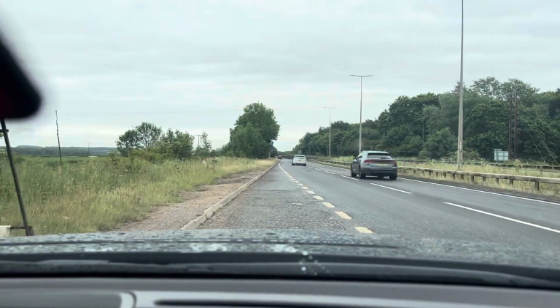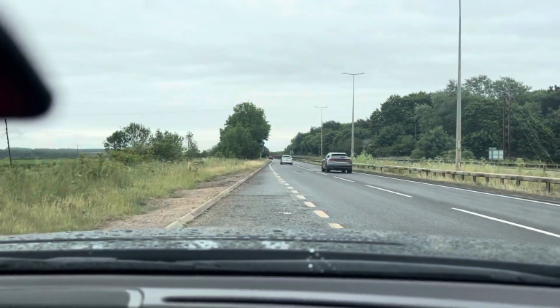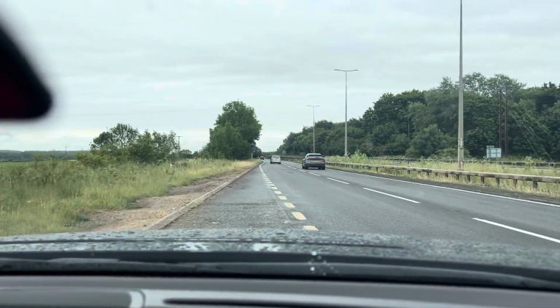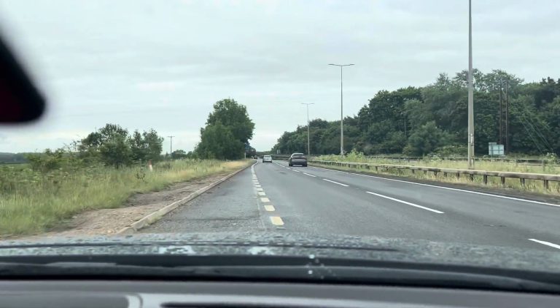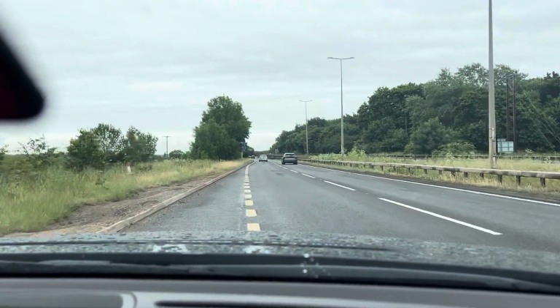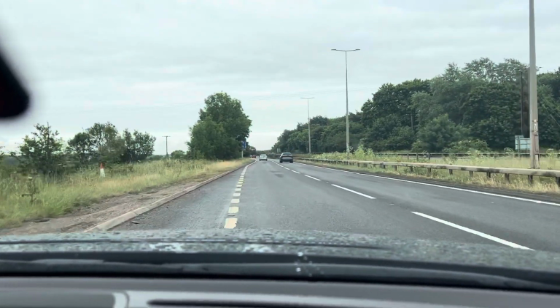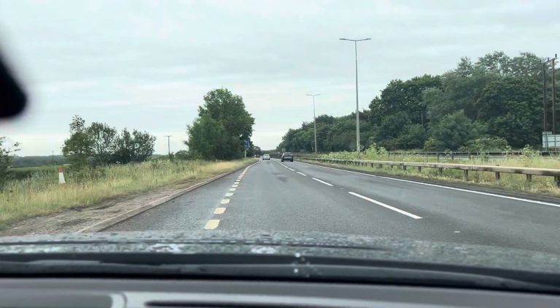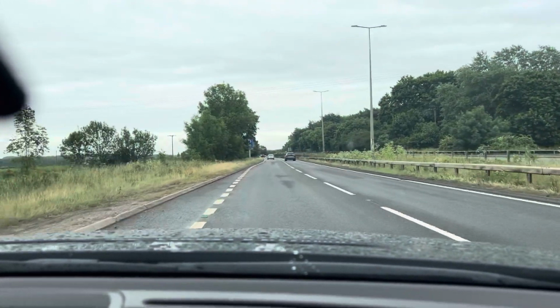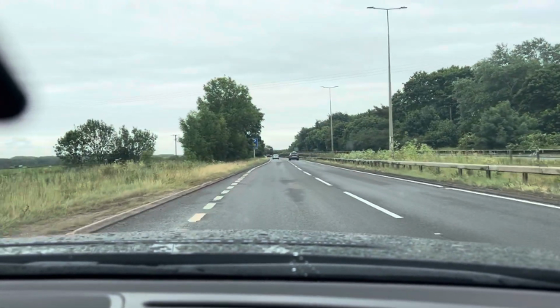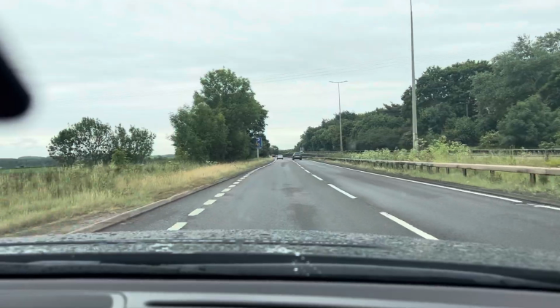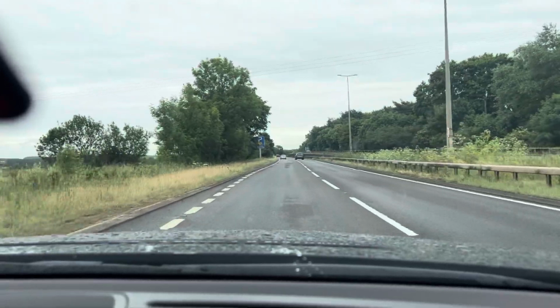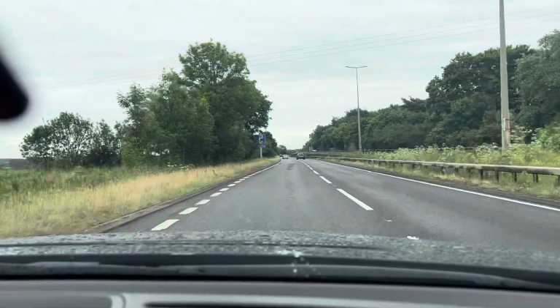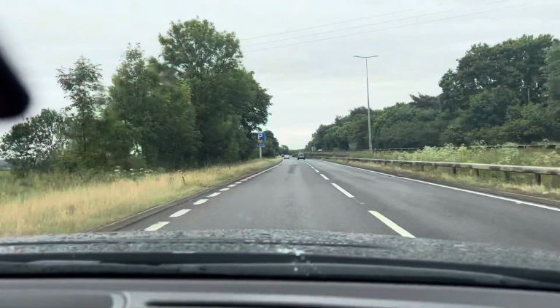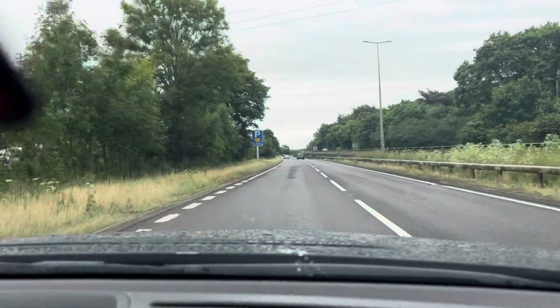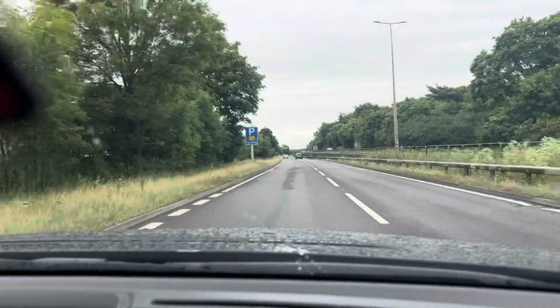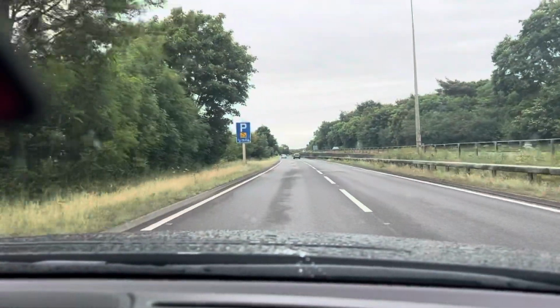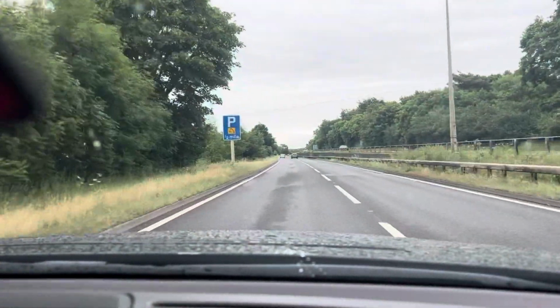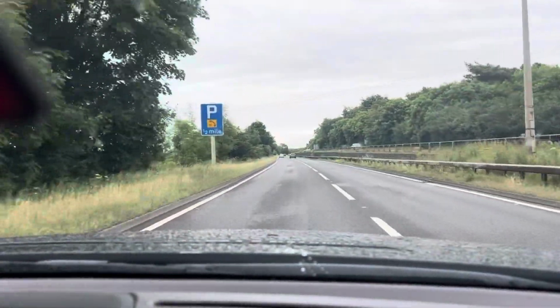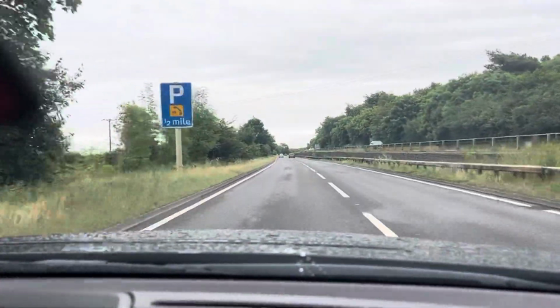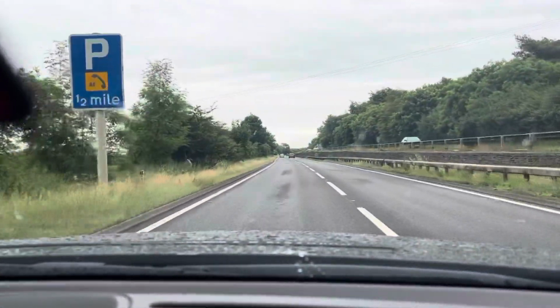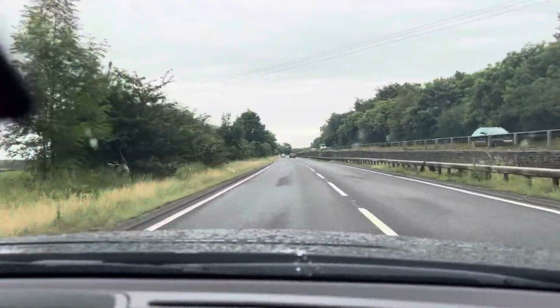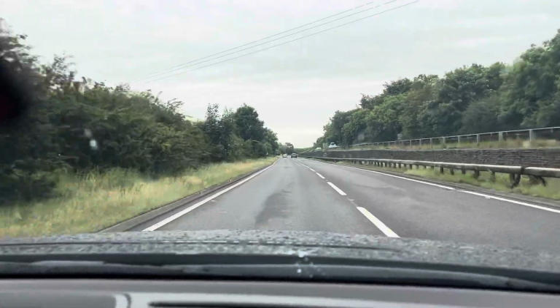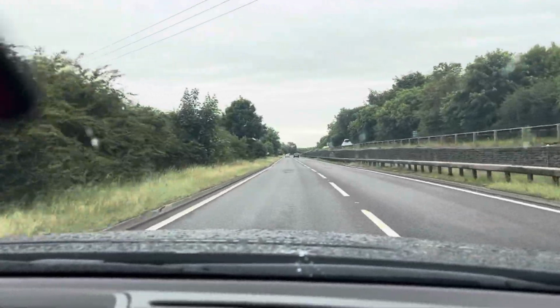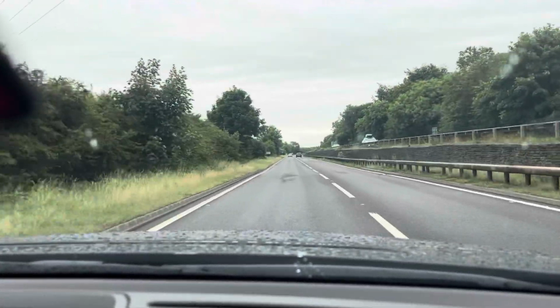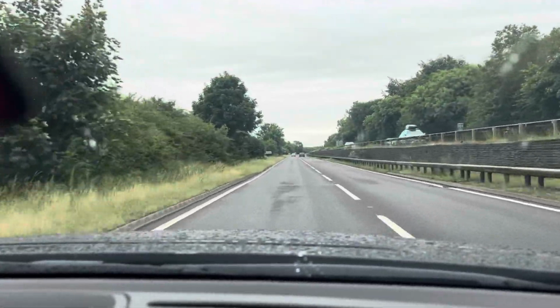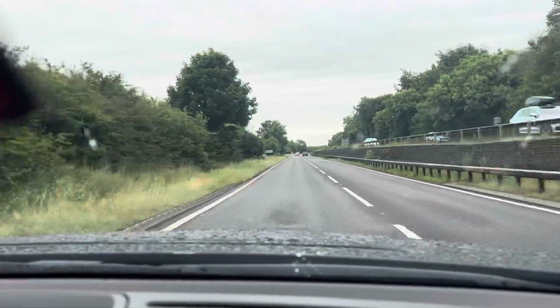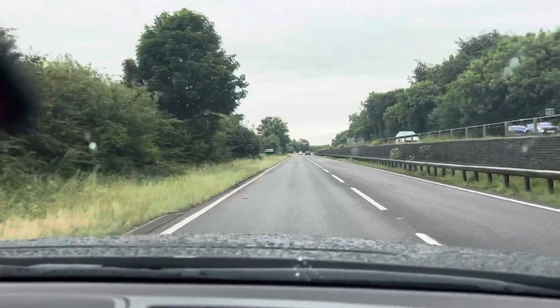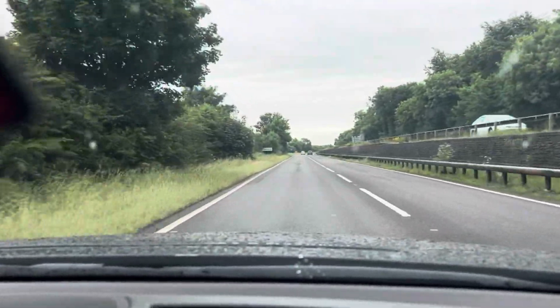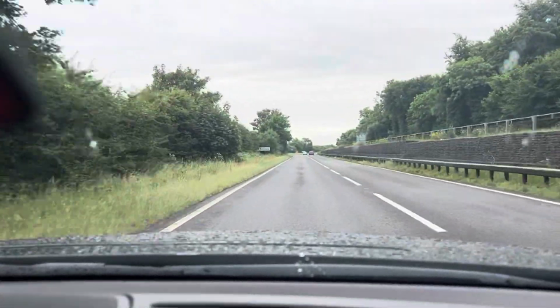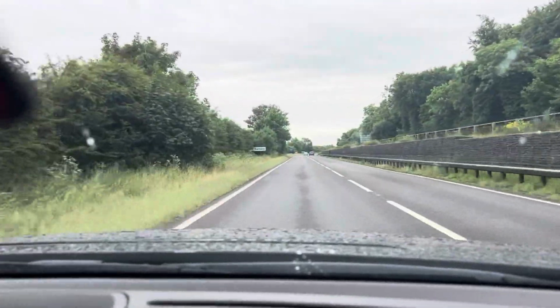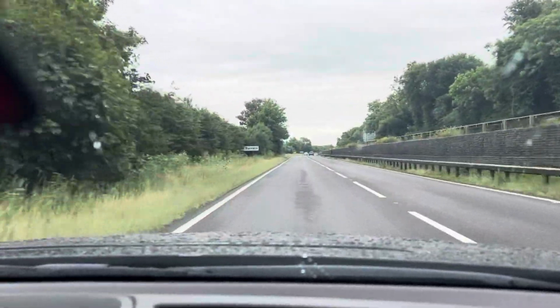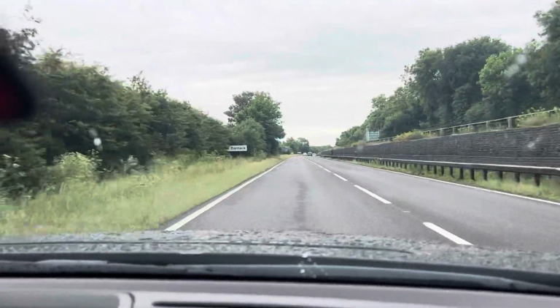Welcome to CarFirm. Today we are doing a virtual test drive on our 2008 BMW 730T Sport. What we'll be doing is going through the general specifications of how it drives in a normal day-to-day.